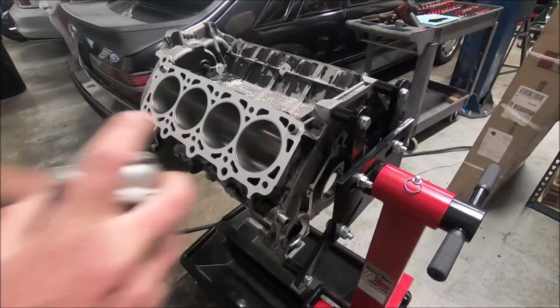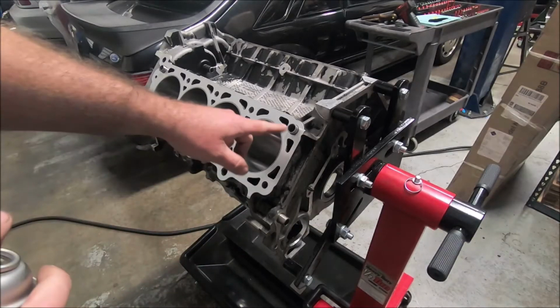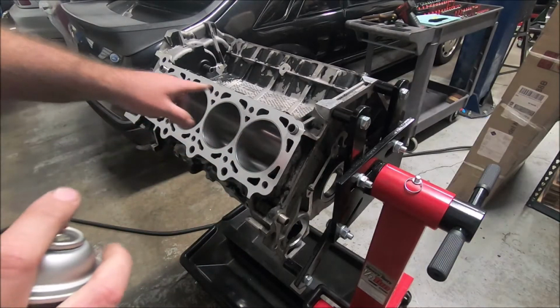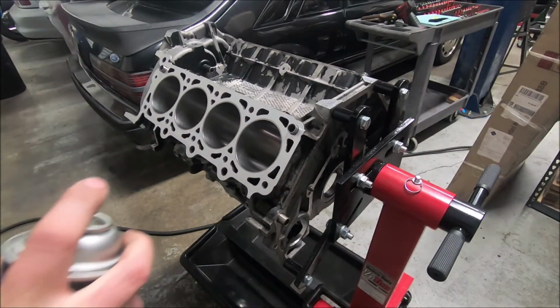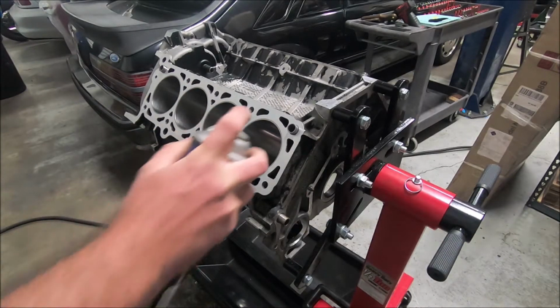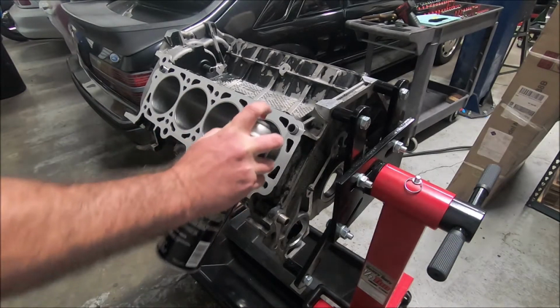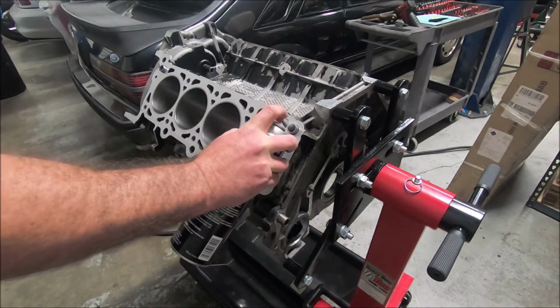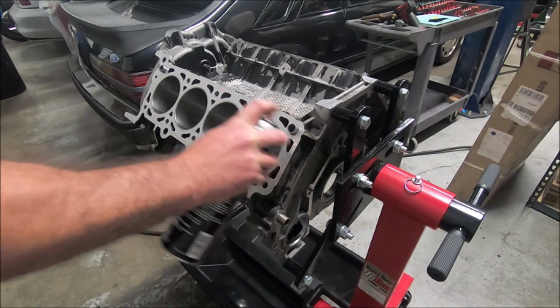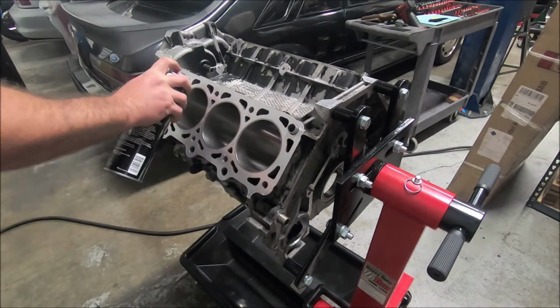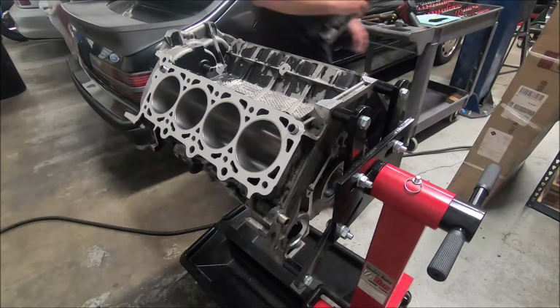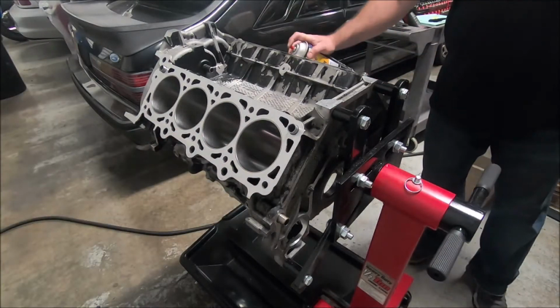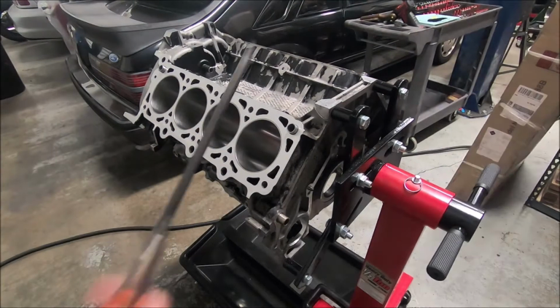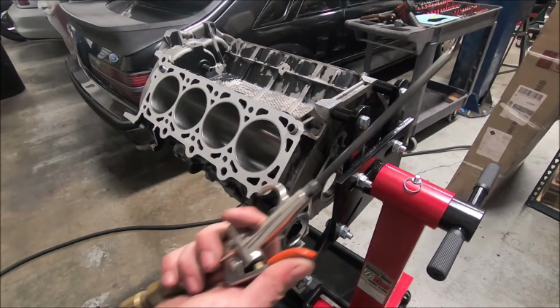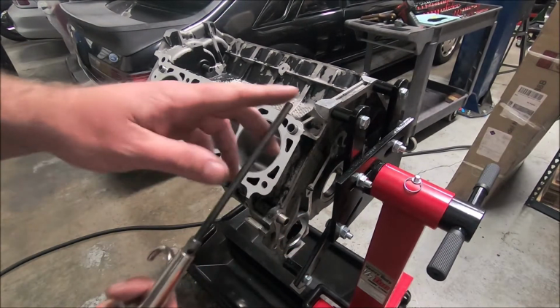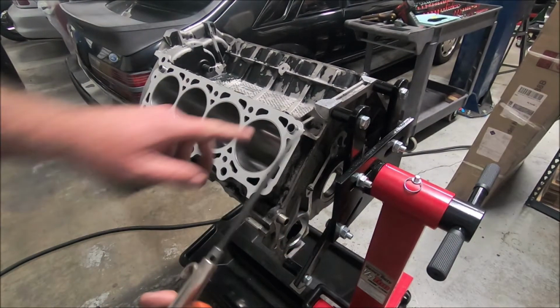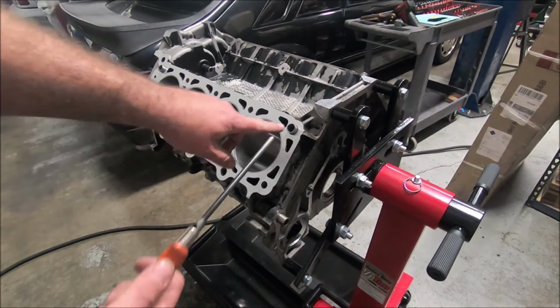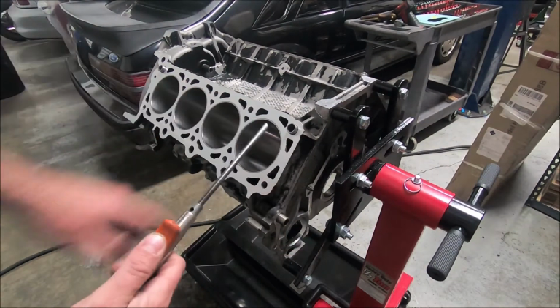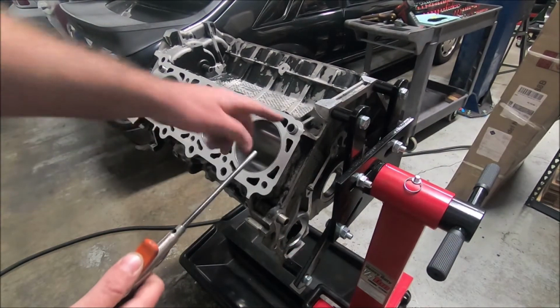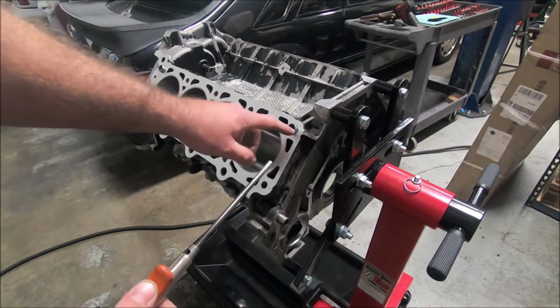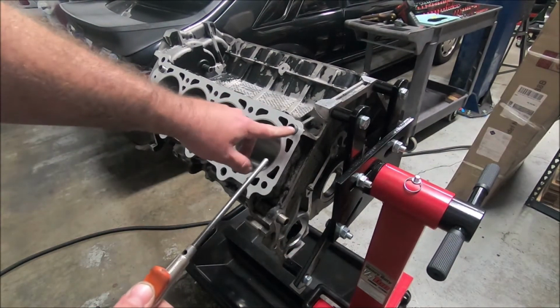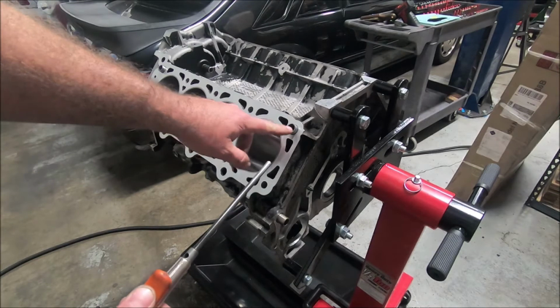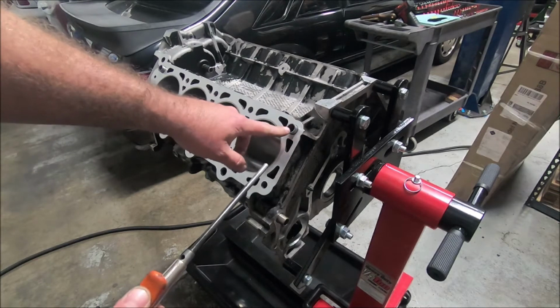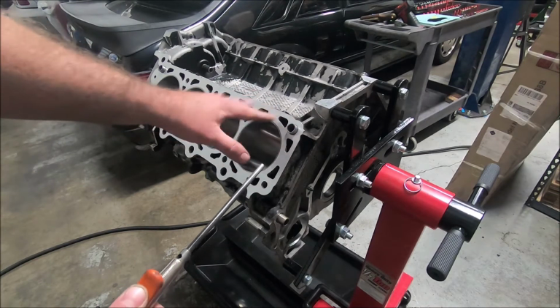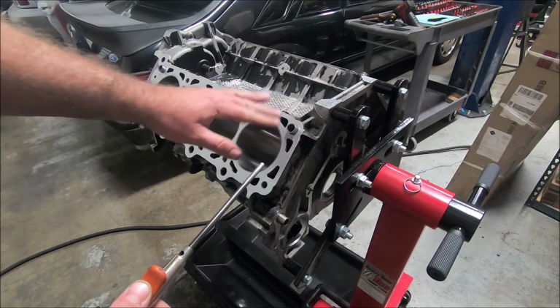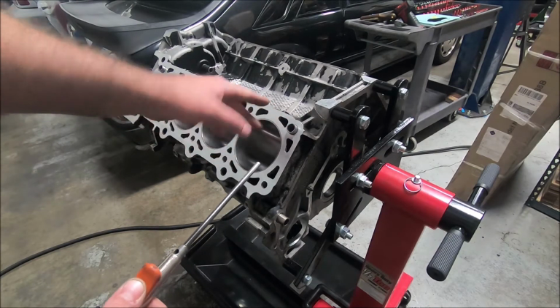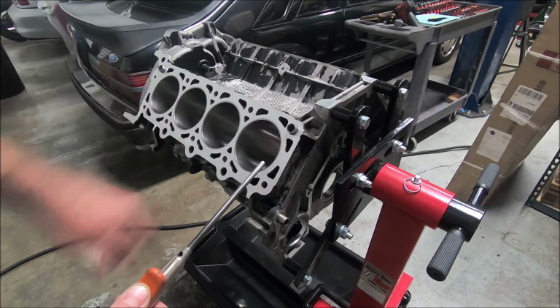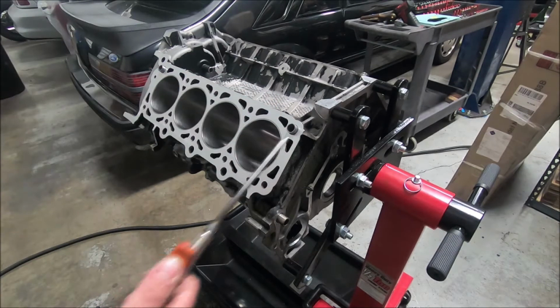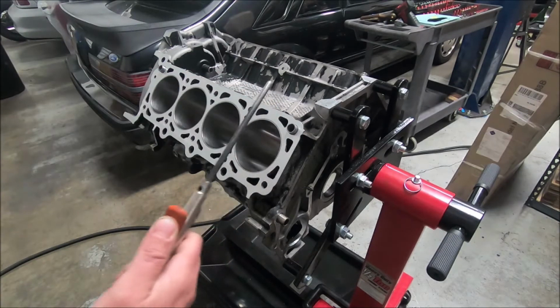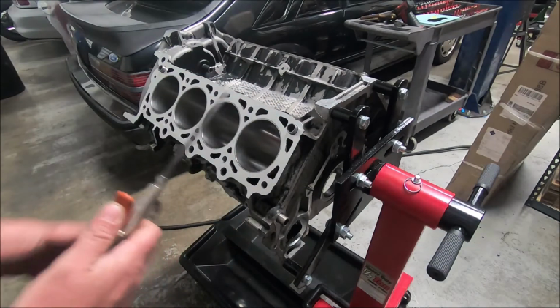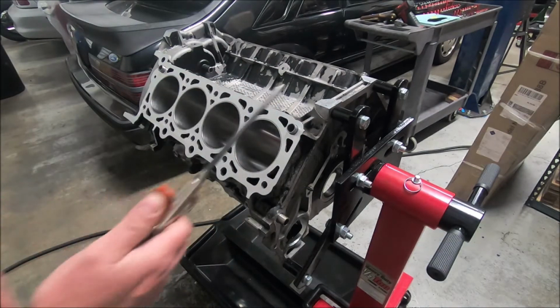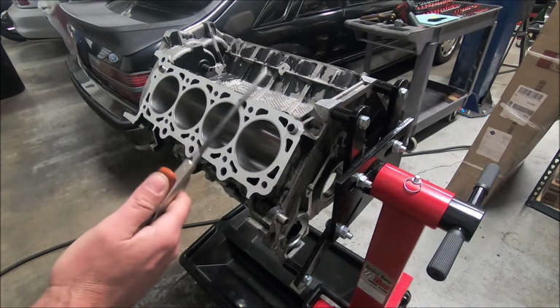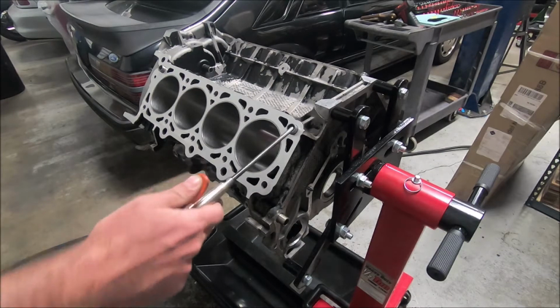Next, I'm going to spray some brake cleaner down inside. Now with some compressed air, I'm going to run it down inside there. Be careful — there could be metal shavings and dirt in there, so stay to the side. Not a bad idea to have some eye protection on.